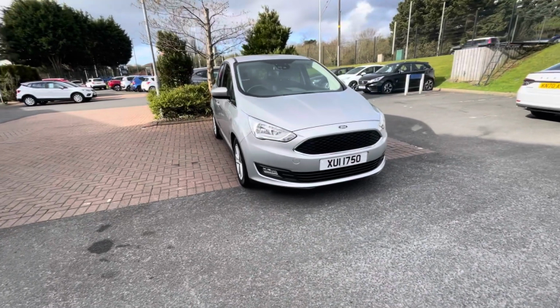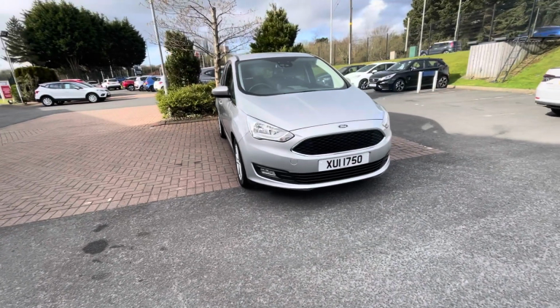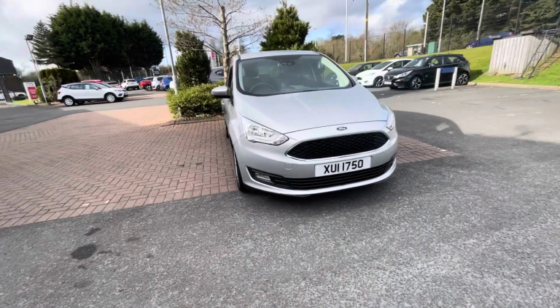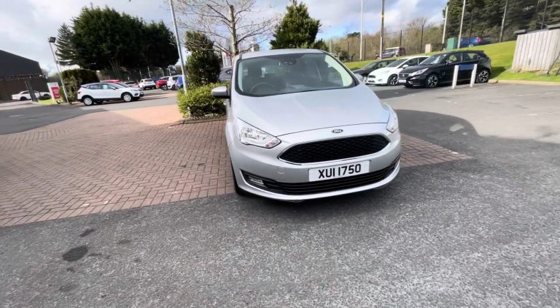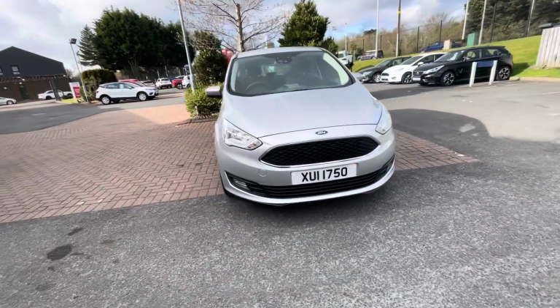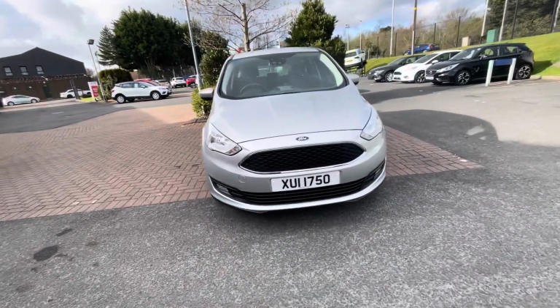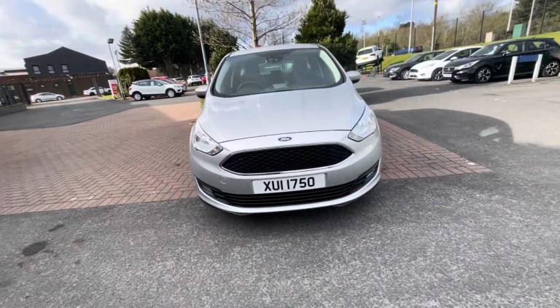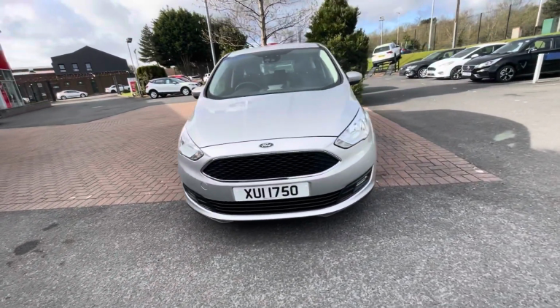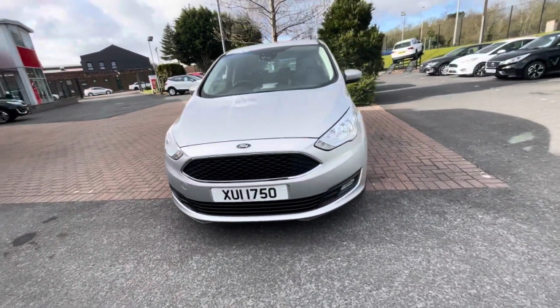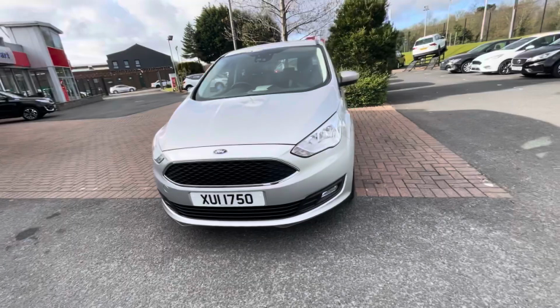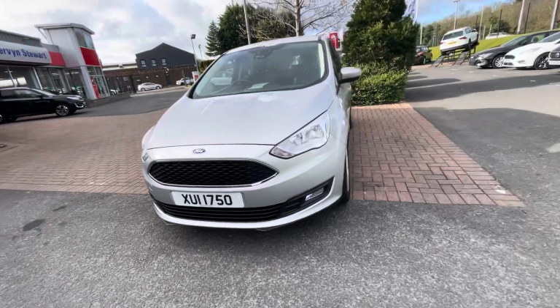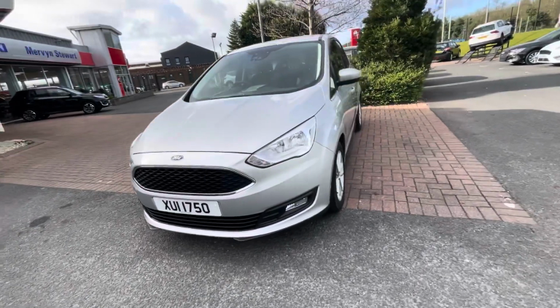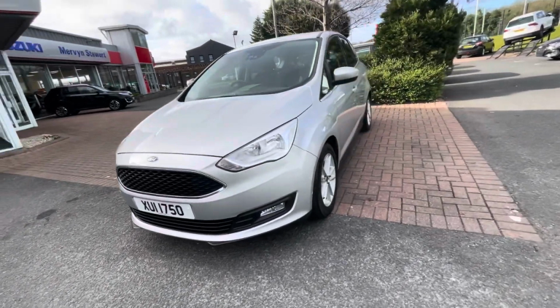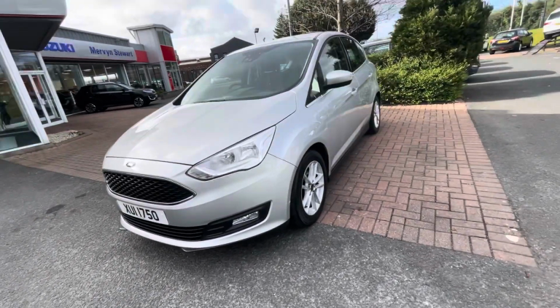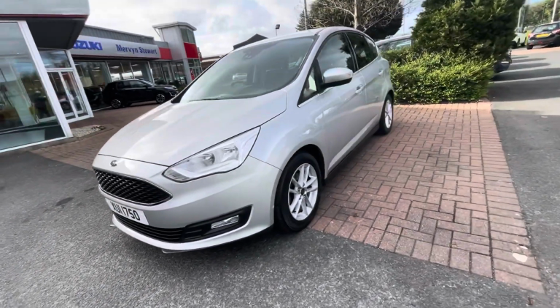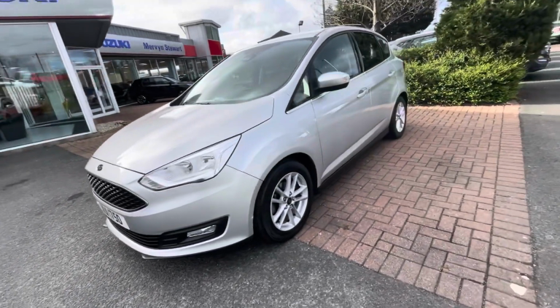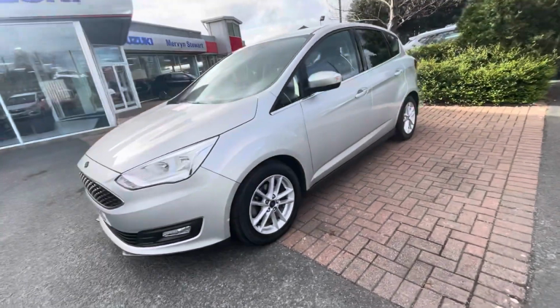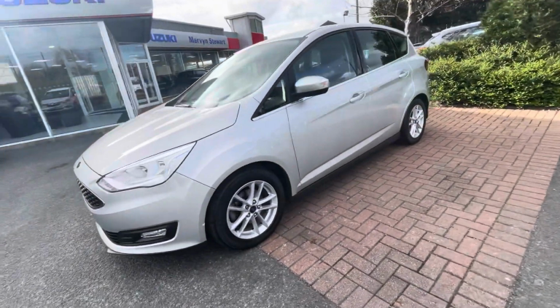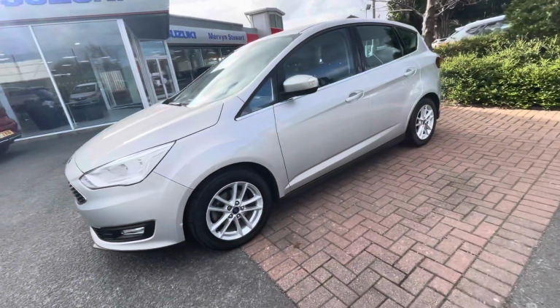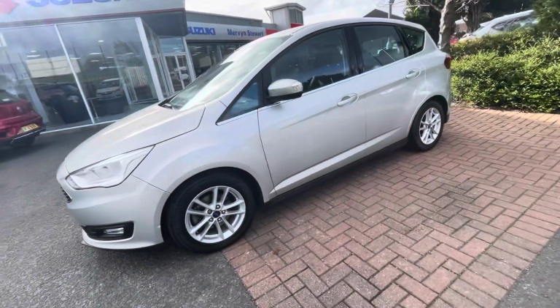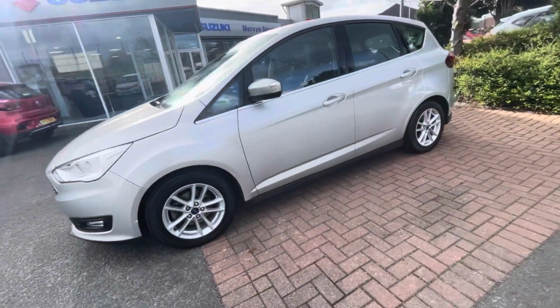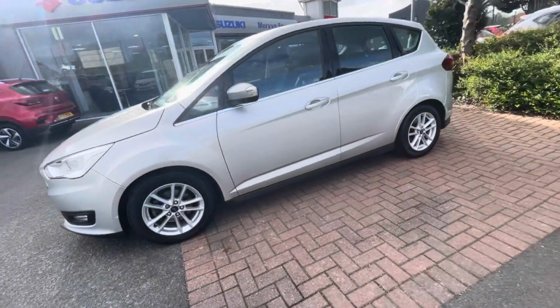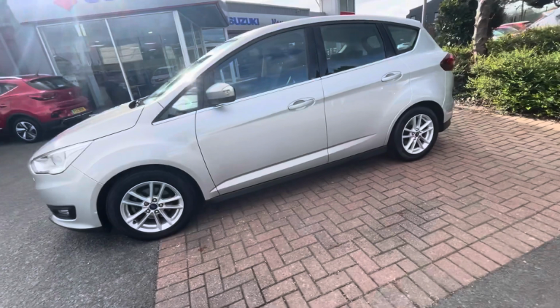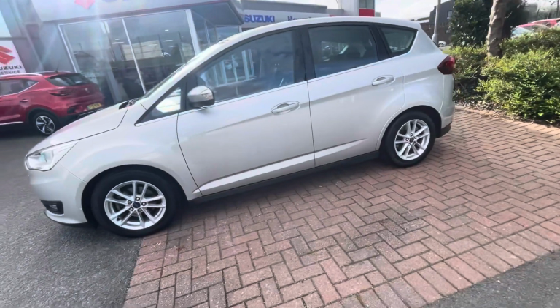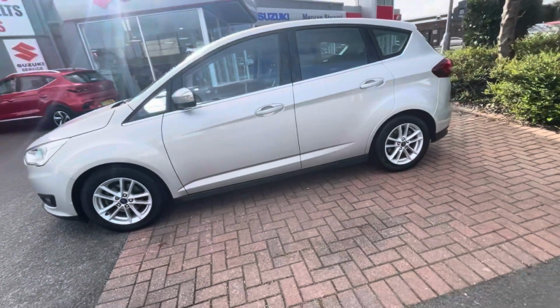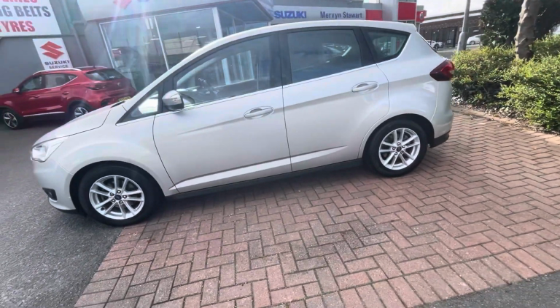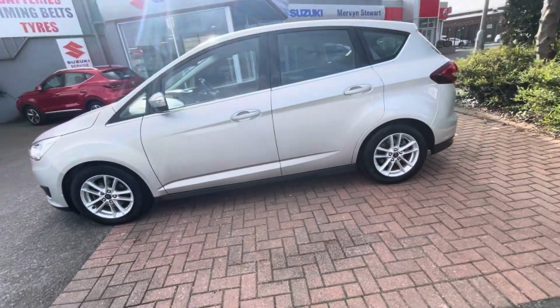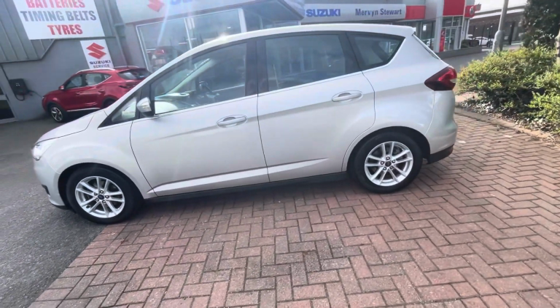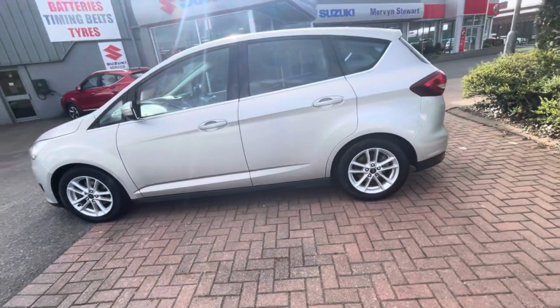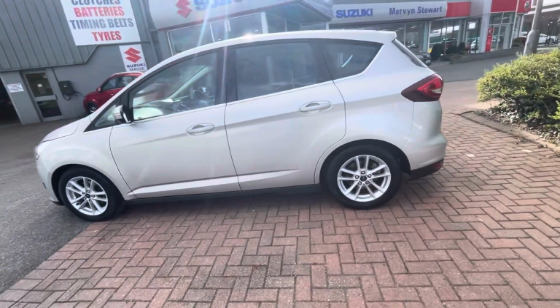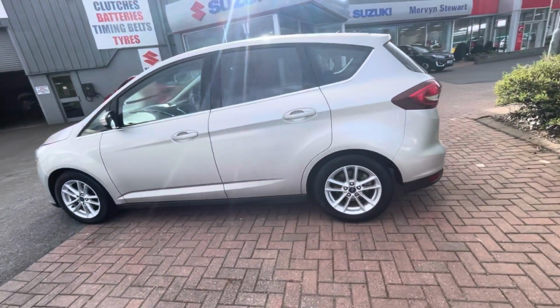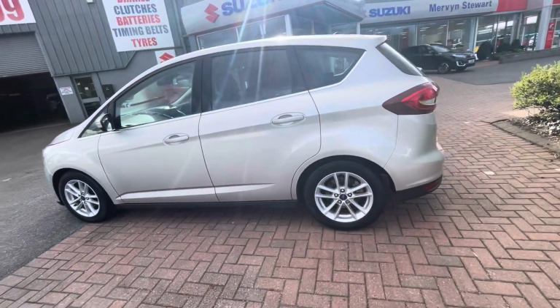Just in stock is our 2019 Ford C-Max in silver. It has a one liter EcoBoost engine with a manual transmission and just under 8,000 miles on the car. The car also comes with many features.